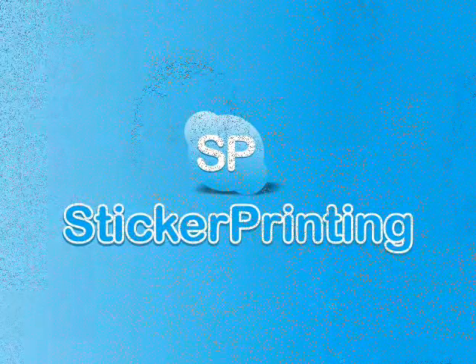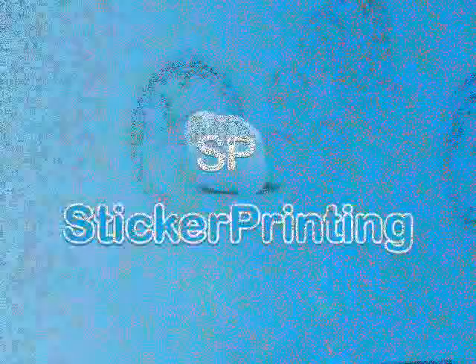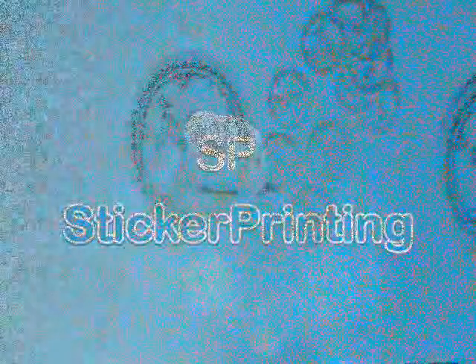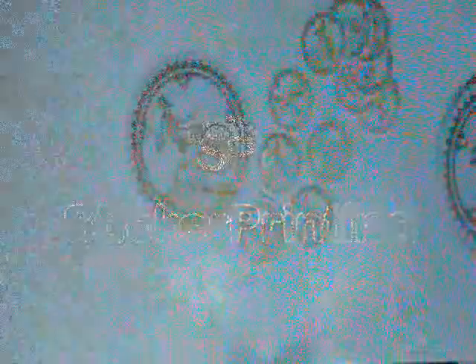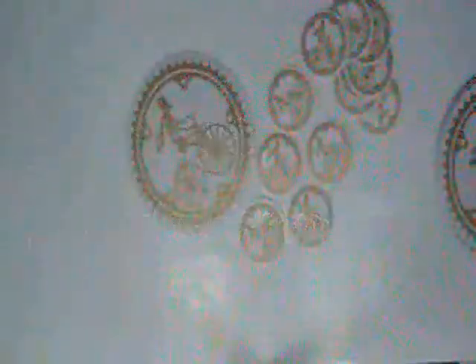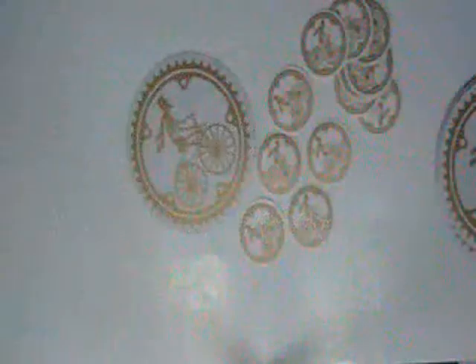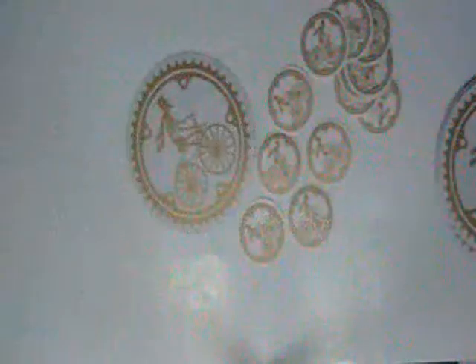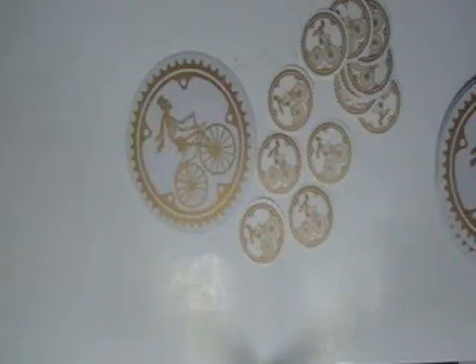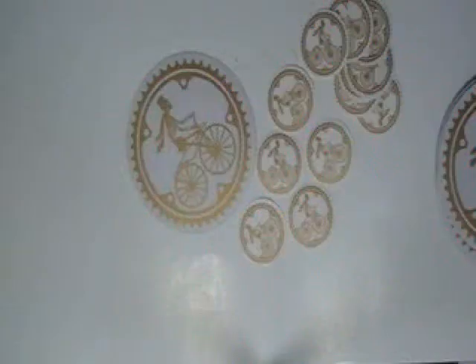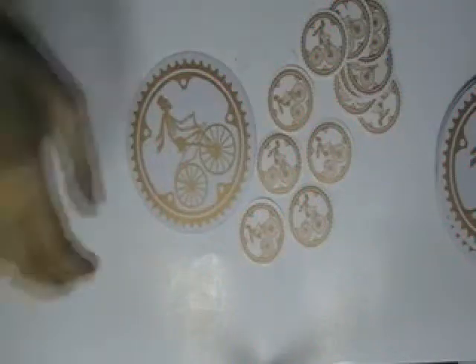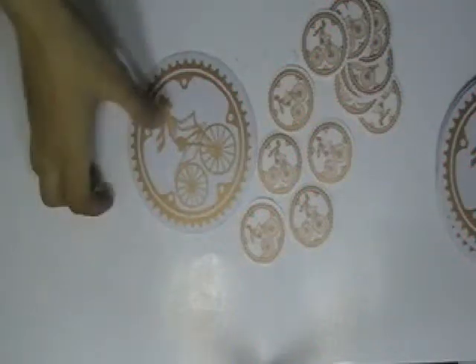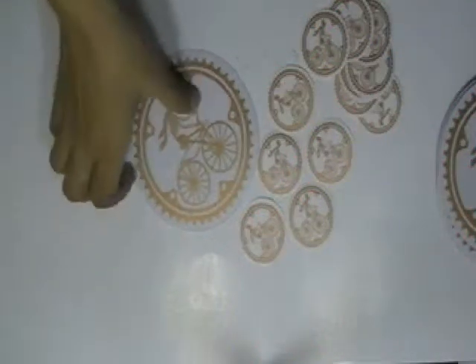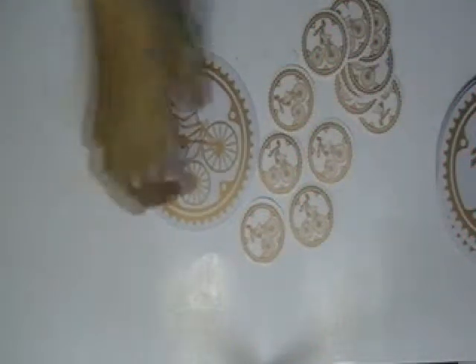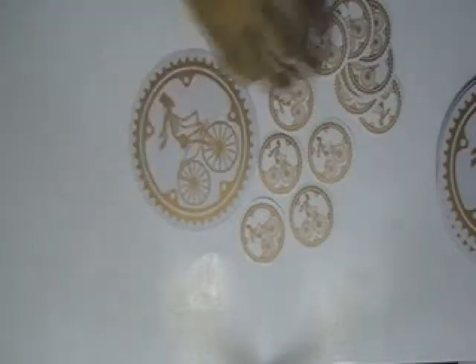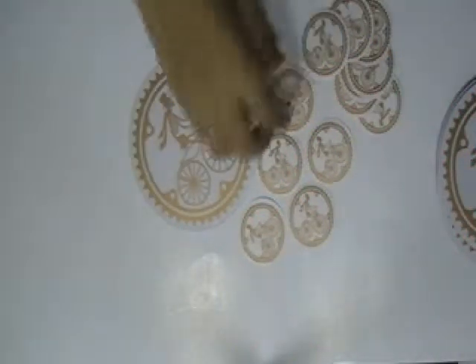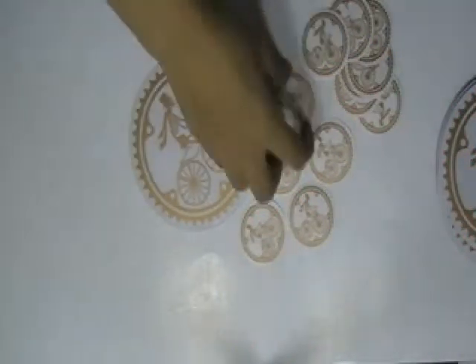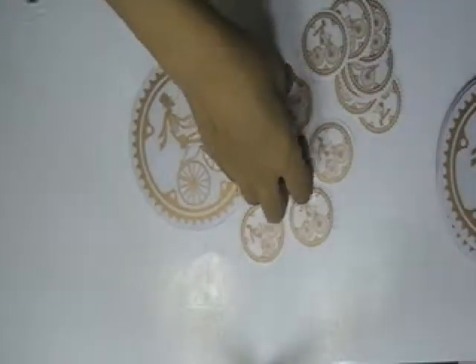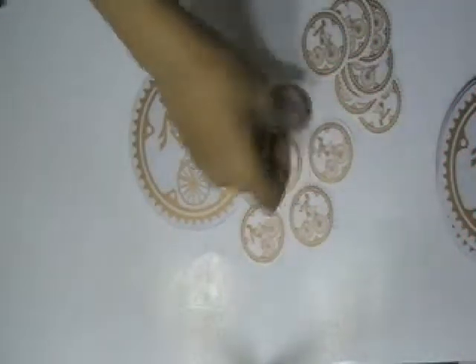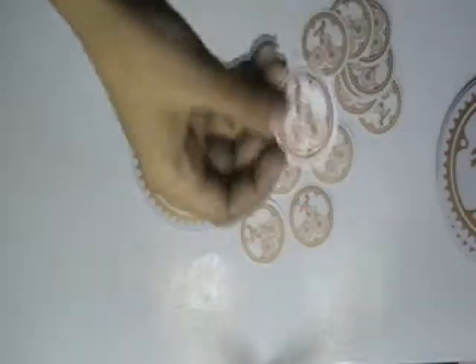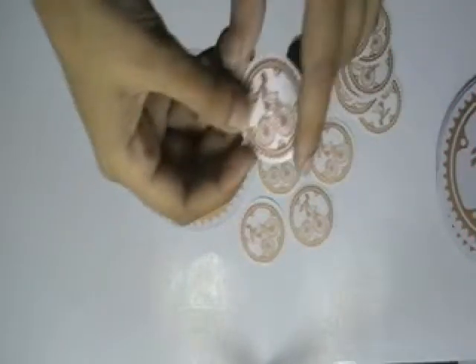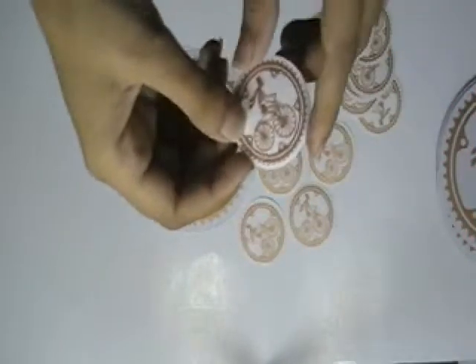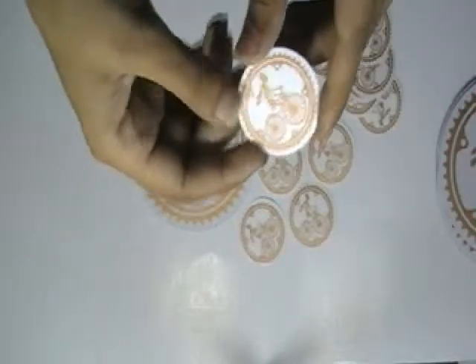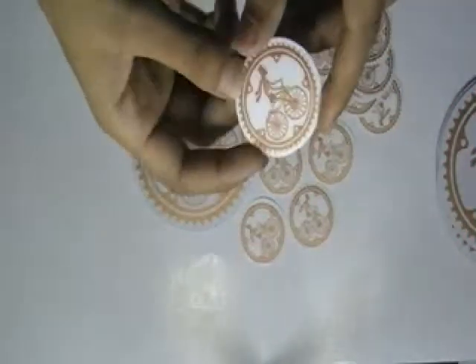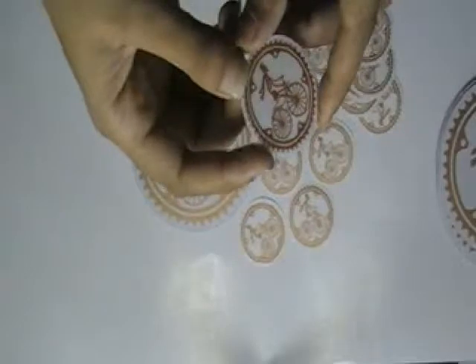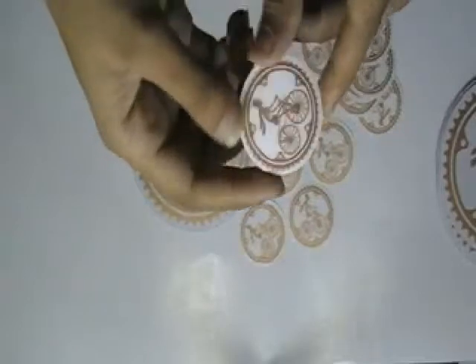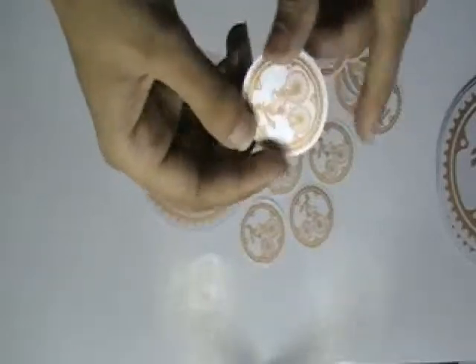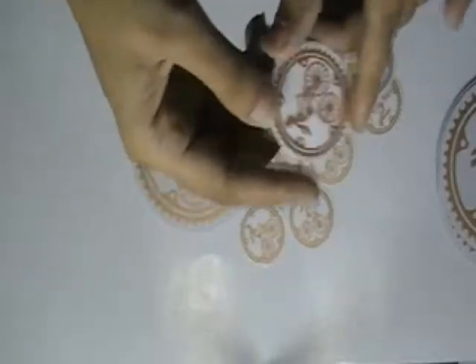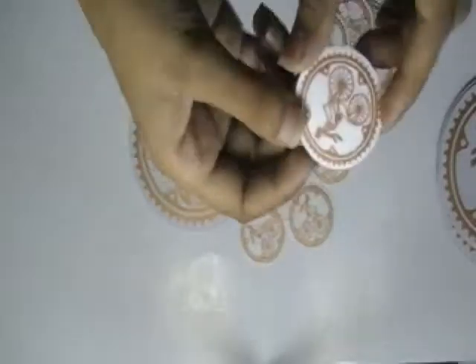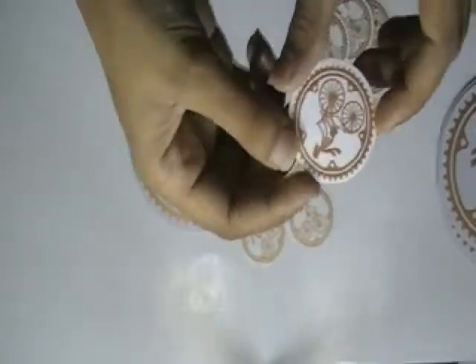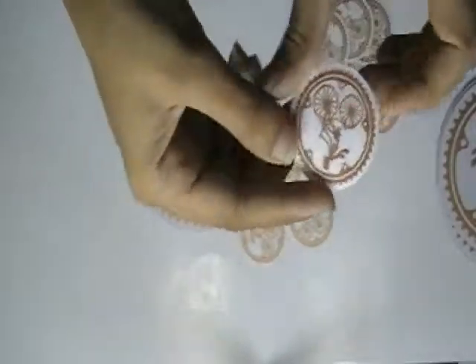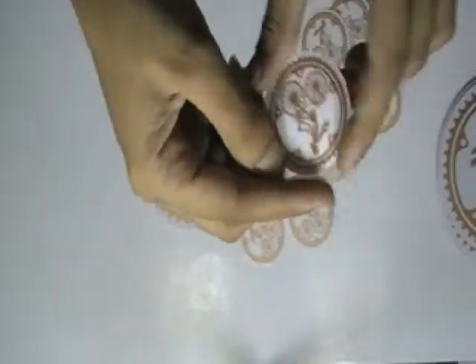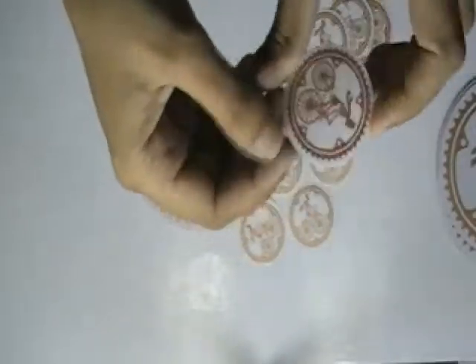Thanks for visiting stickerprinting.co.uk. Here are some stickers which are printed in our screen printing house with the custom design of our client.